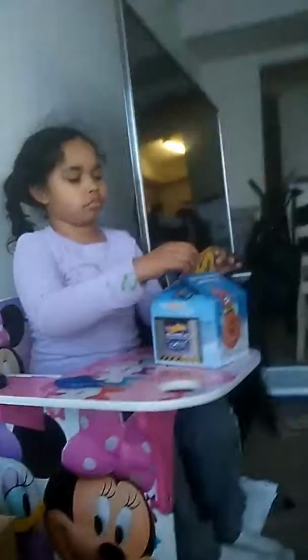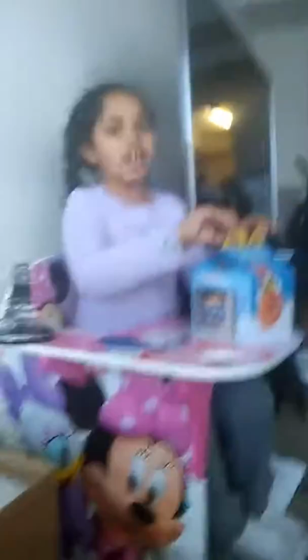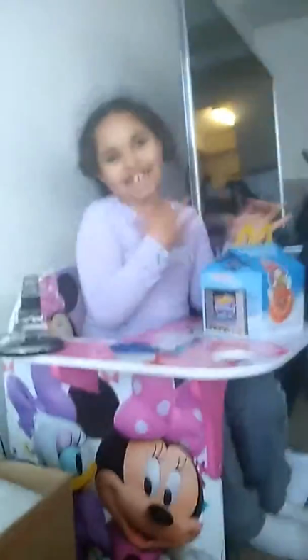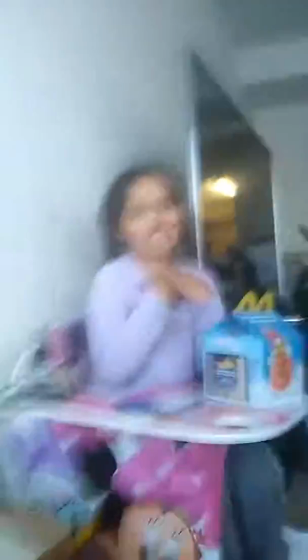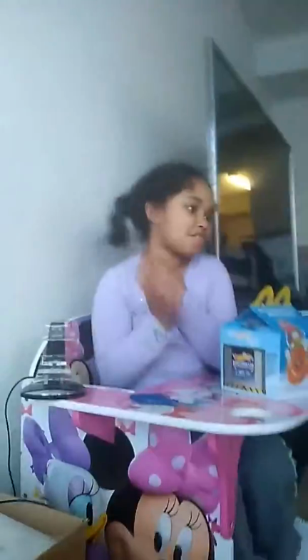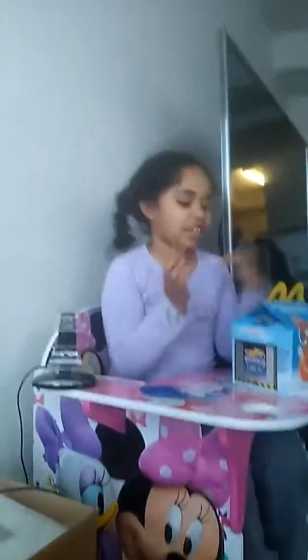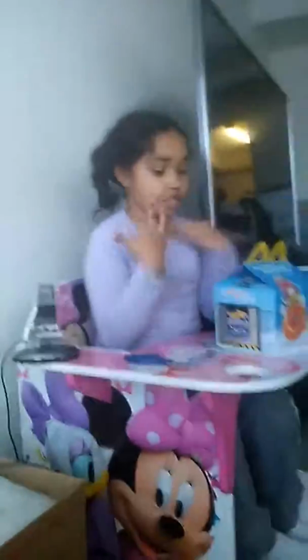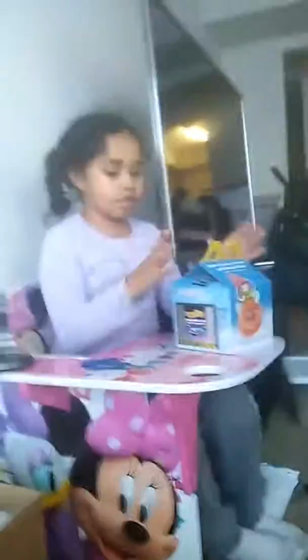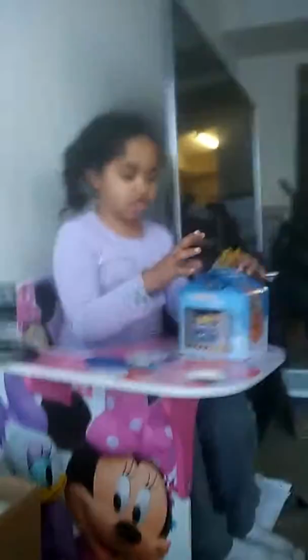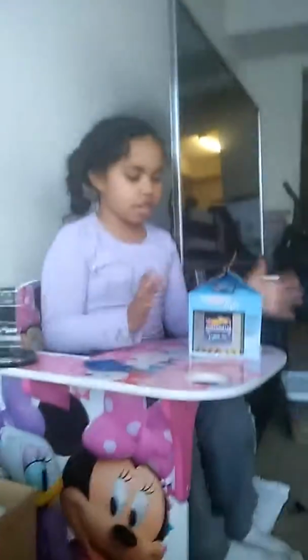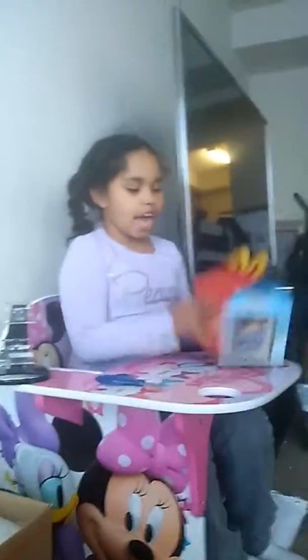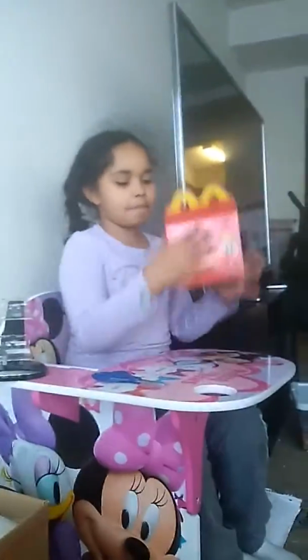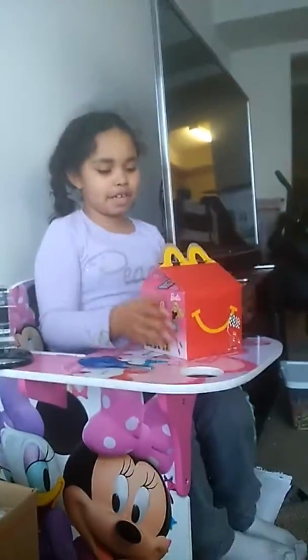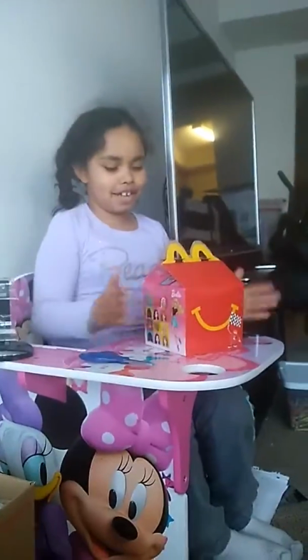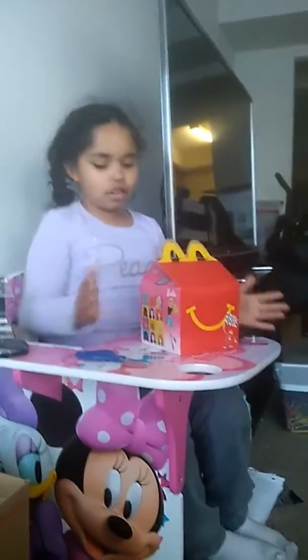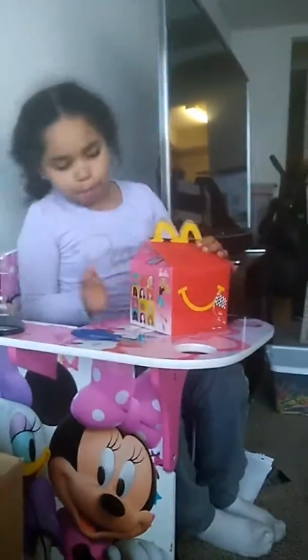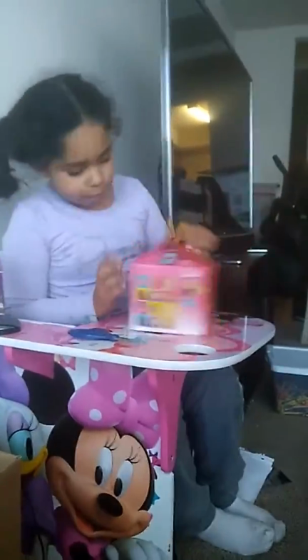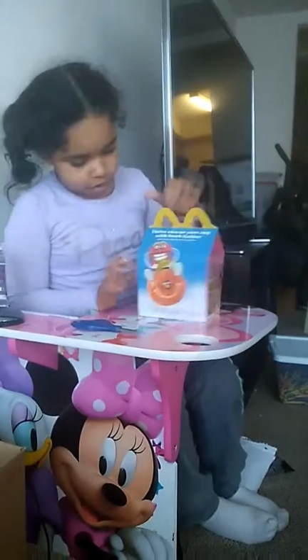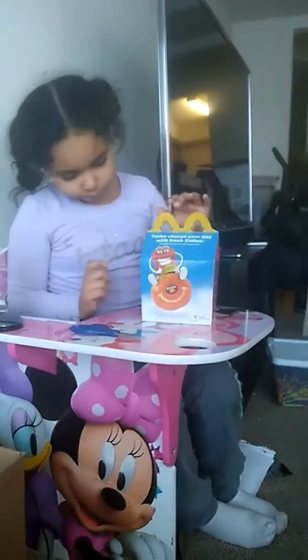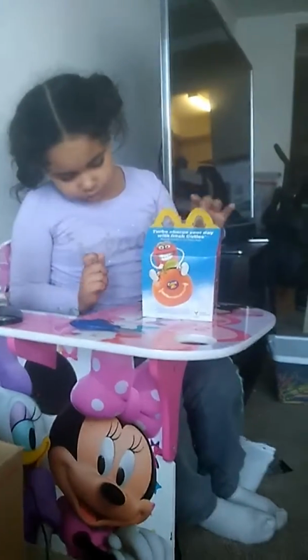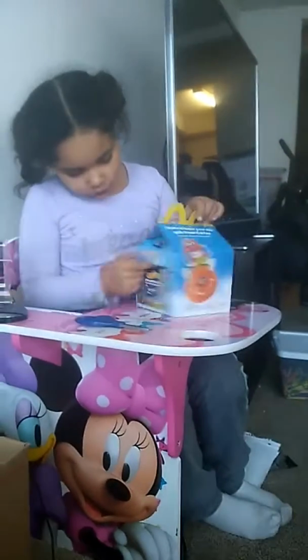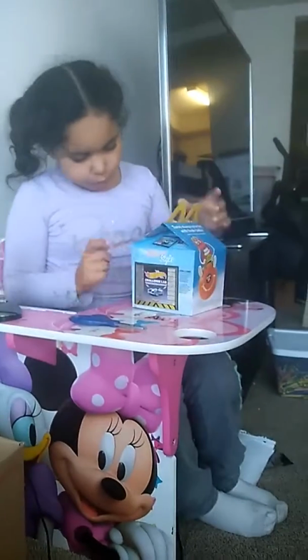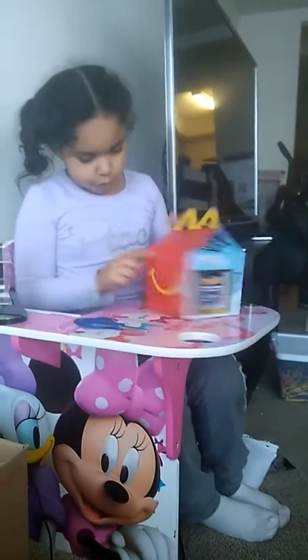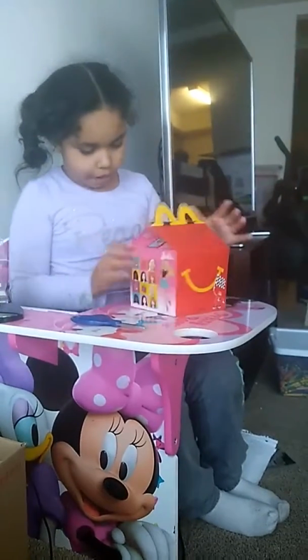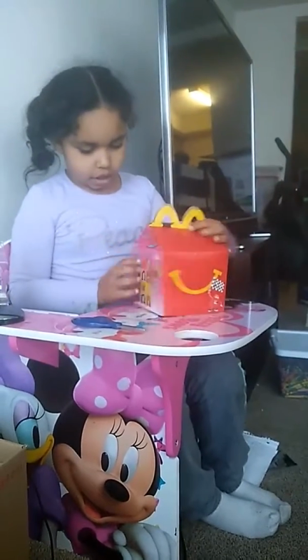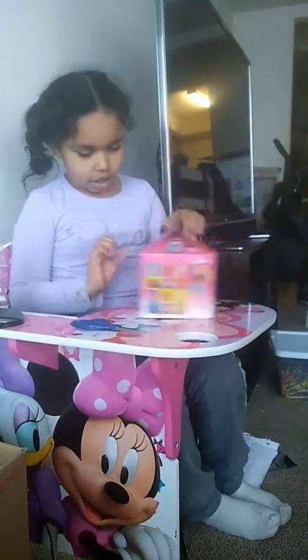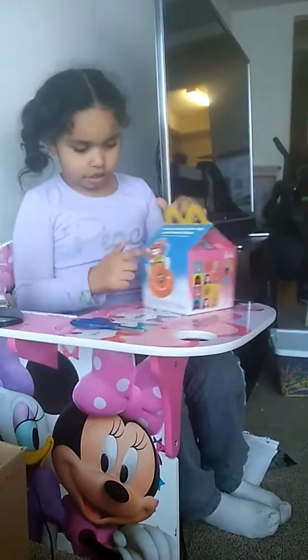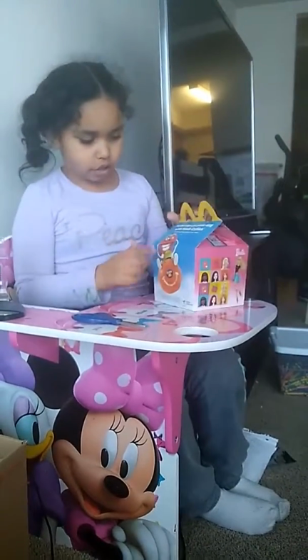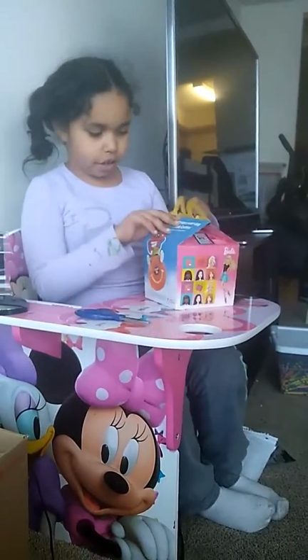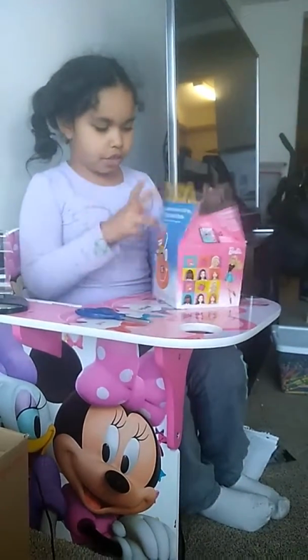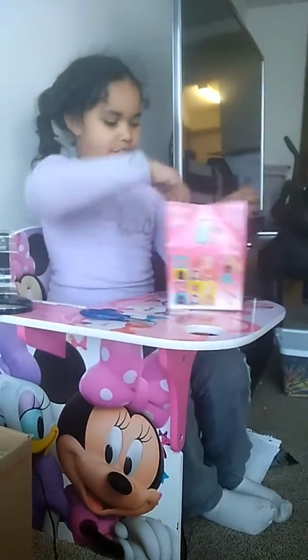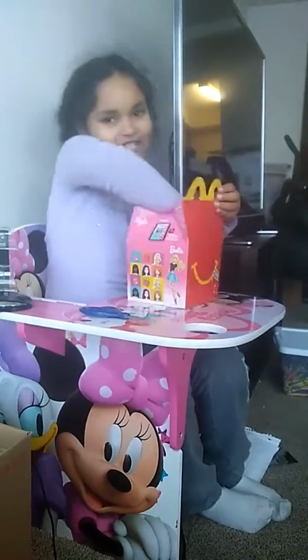Hey guys, this is Brooklyn here. Today we're going to show you Happy Bill, Barbie, Hot Wheels, Smiley, and Cuties are Healthy. So let's get started.